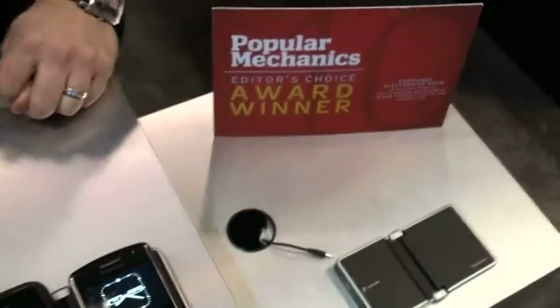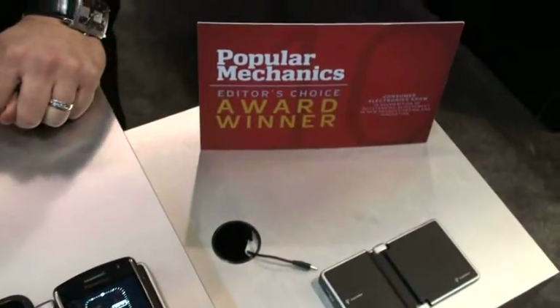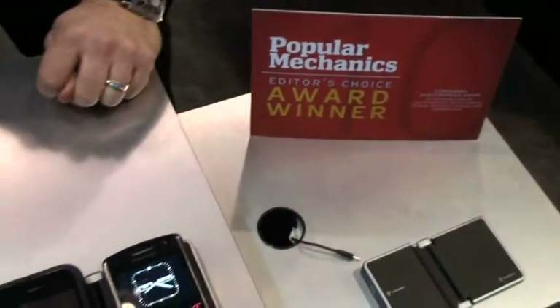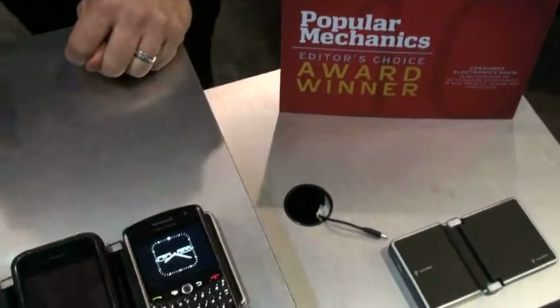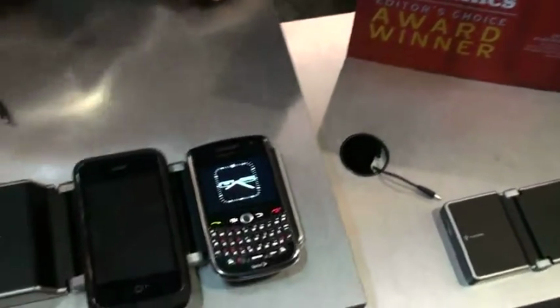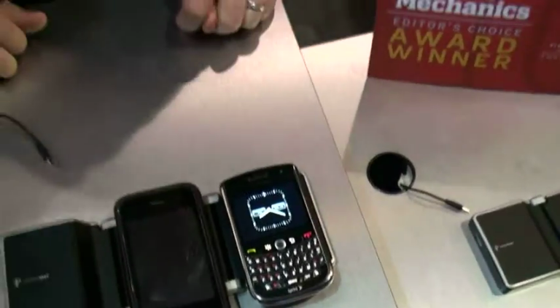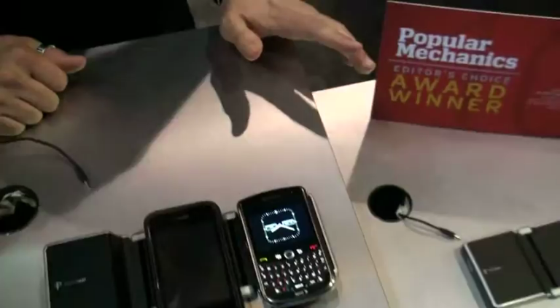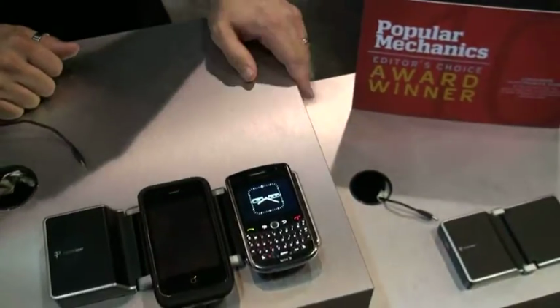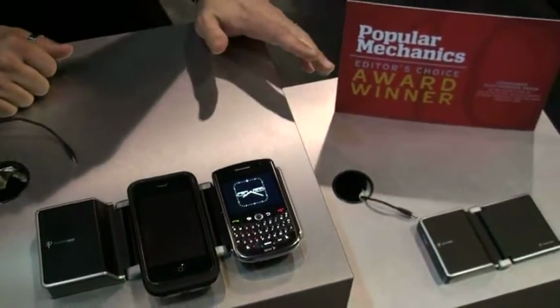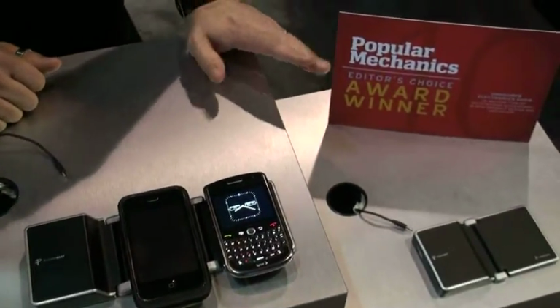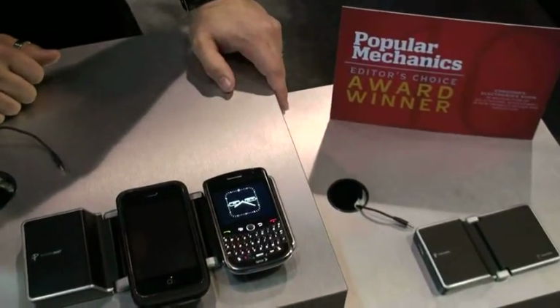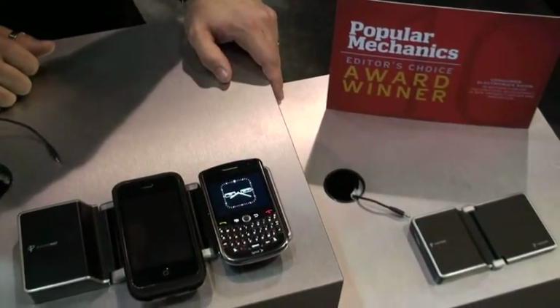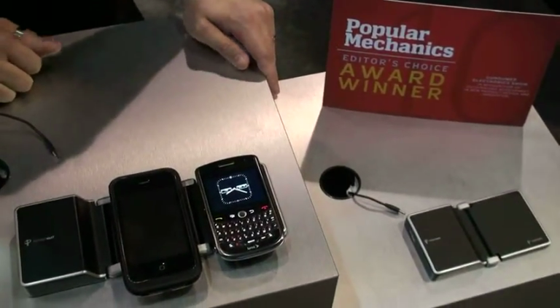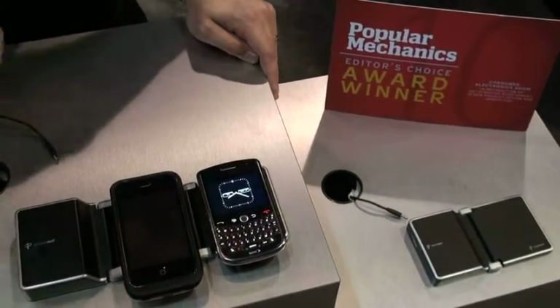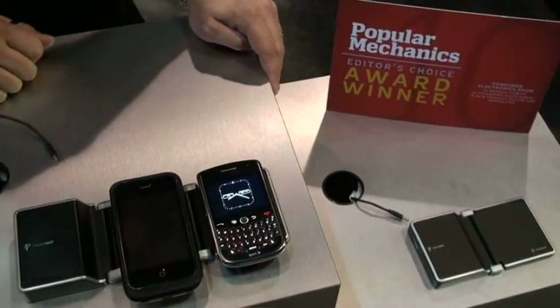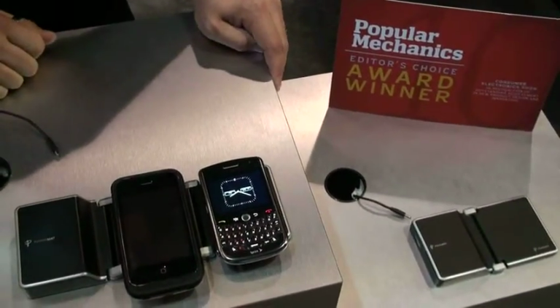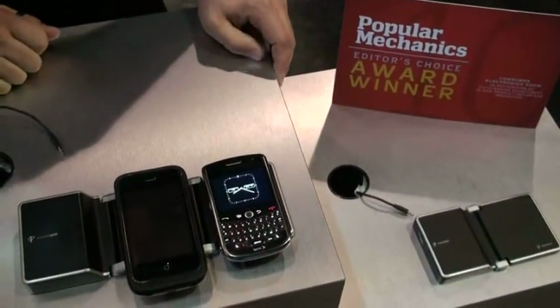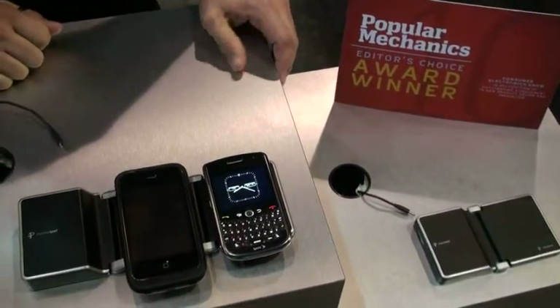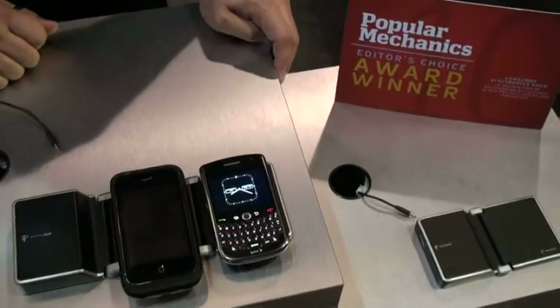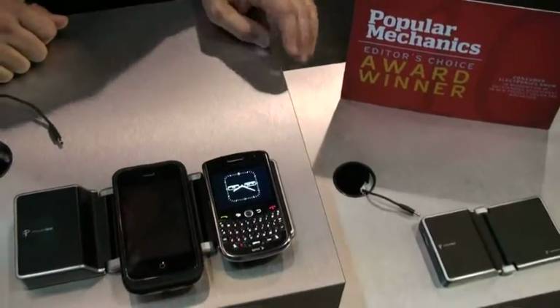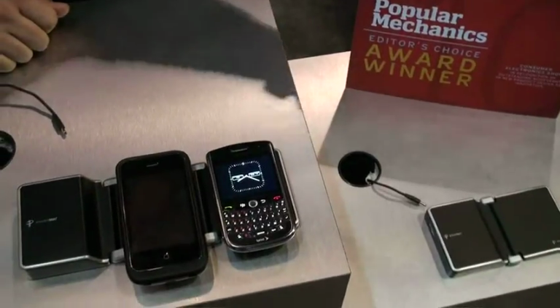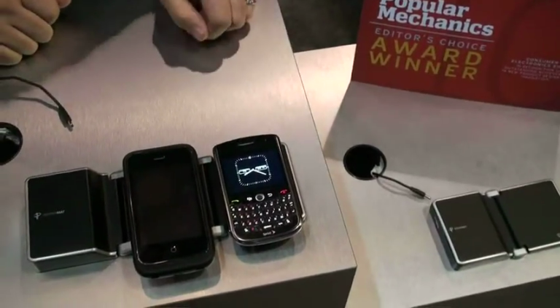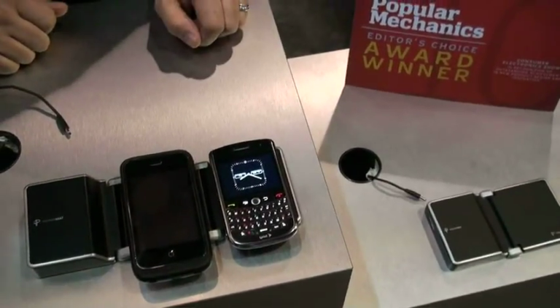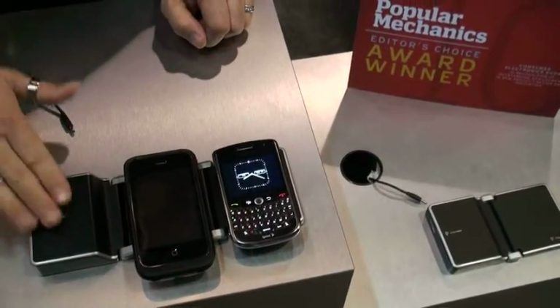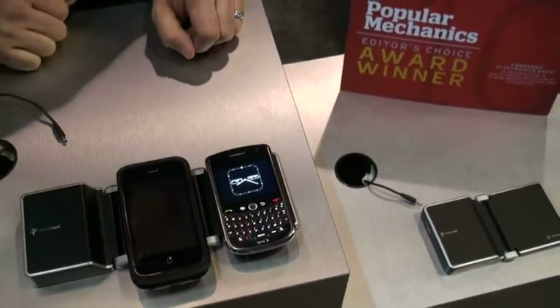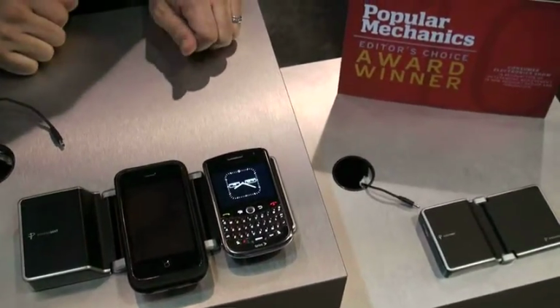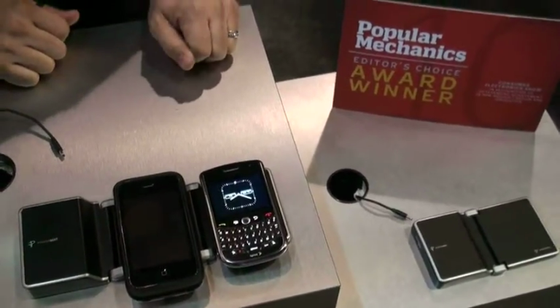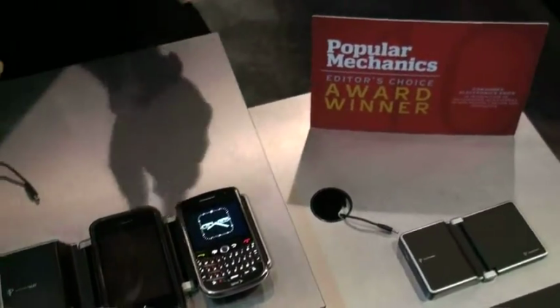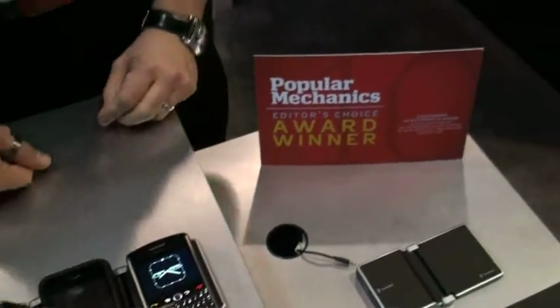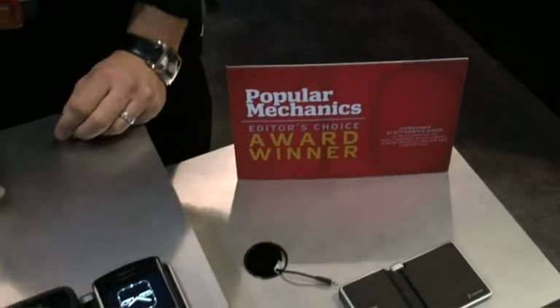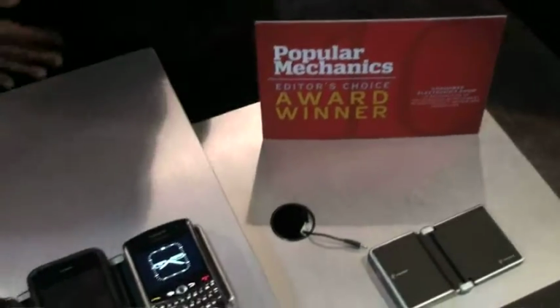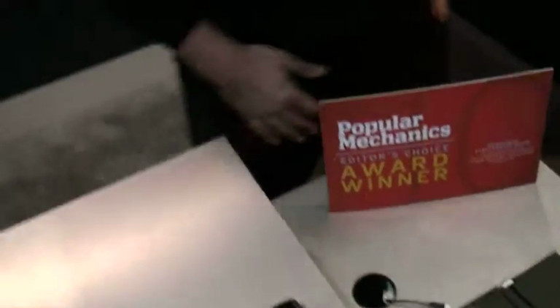Tony, you guys won an award — what's this all about? We've been really well received by some of the awards givers around the show — a Popular Mechanics Award winner on this particular device. So we're very proud of that.